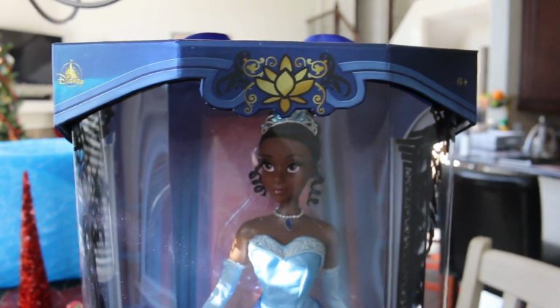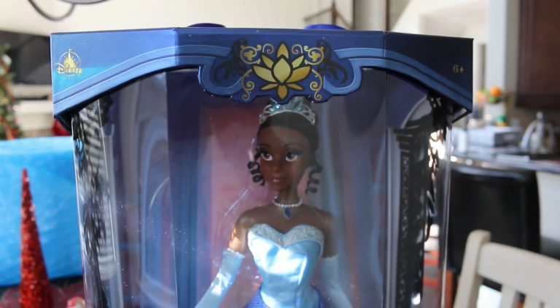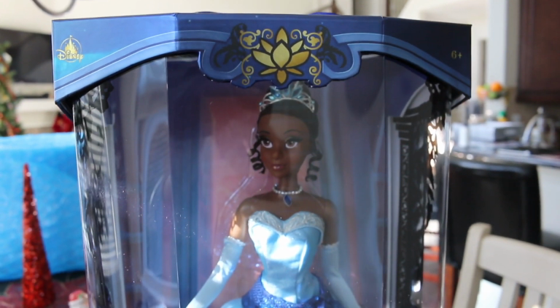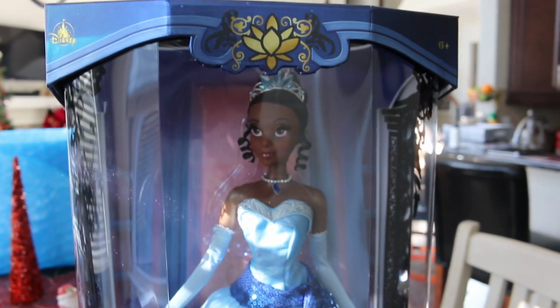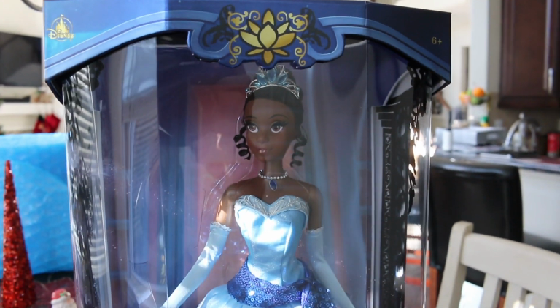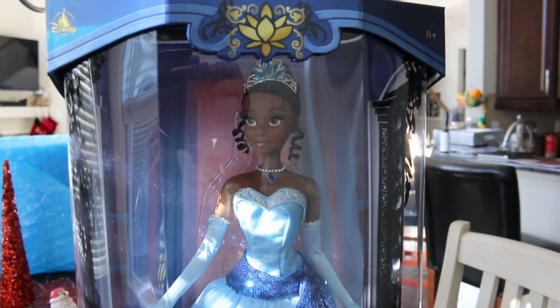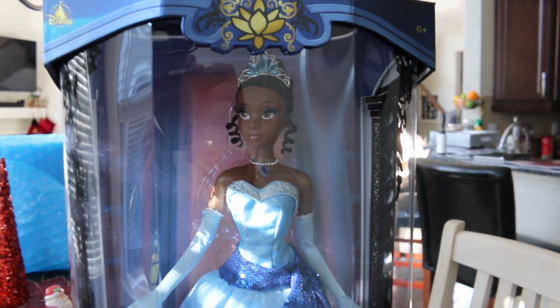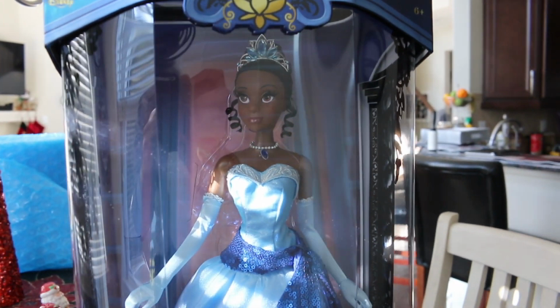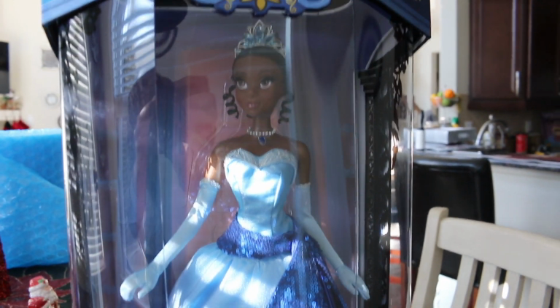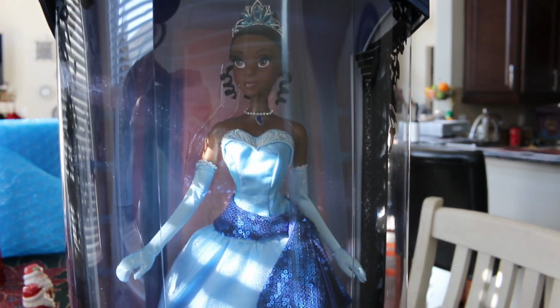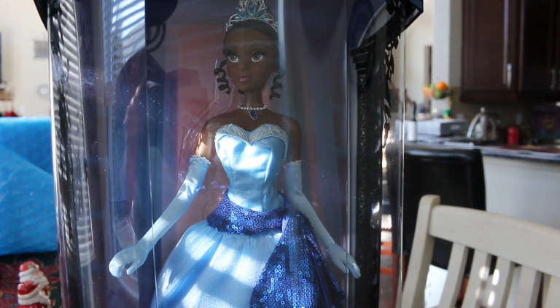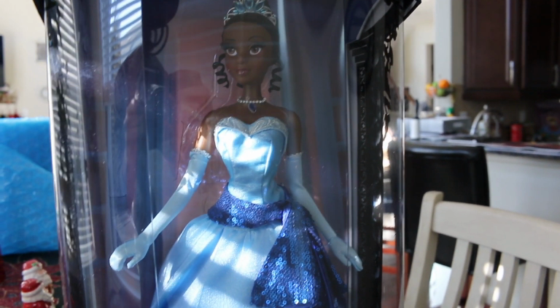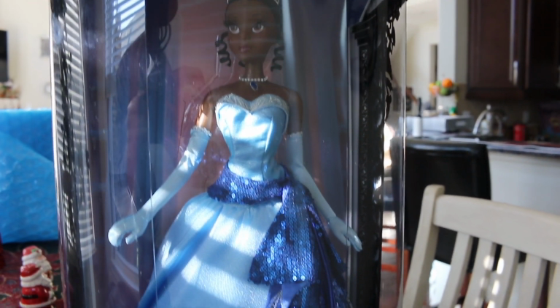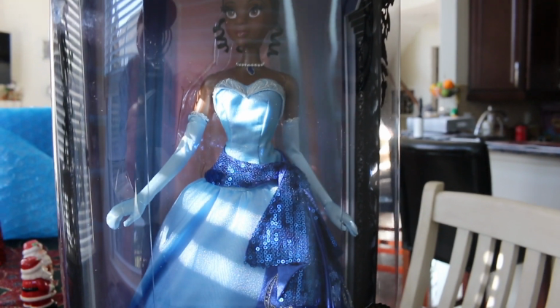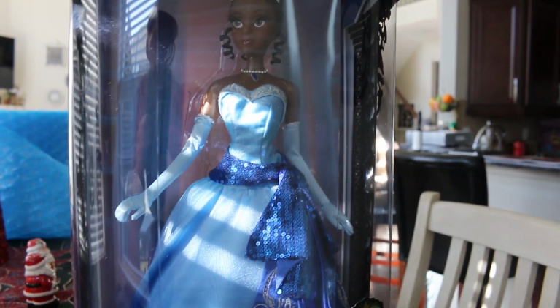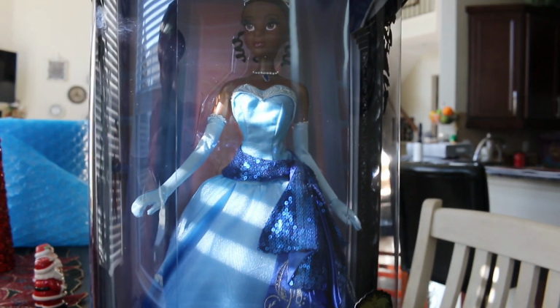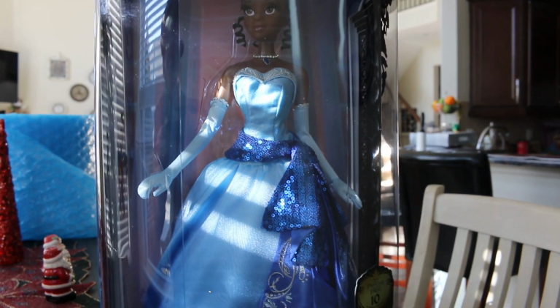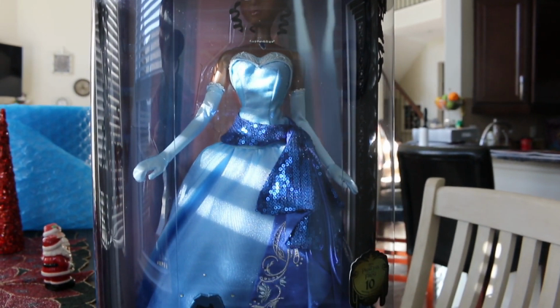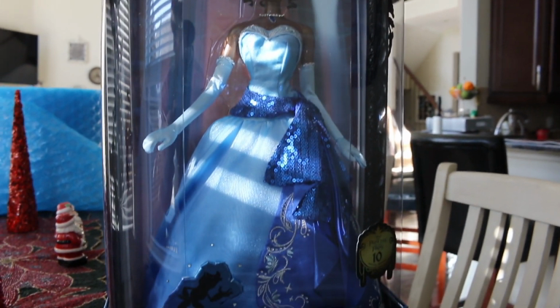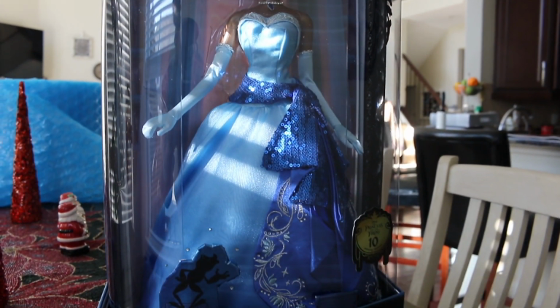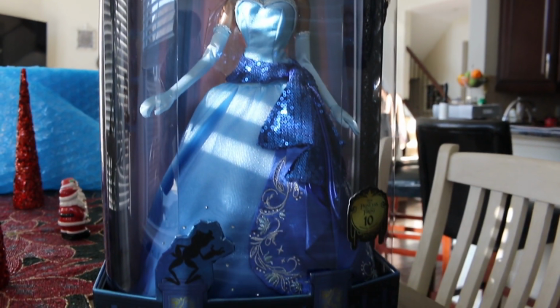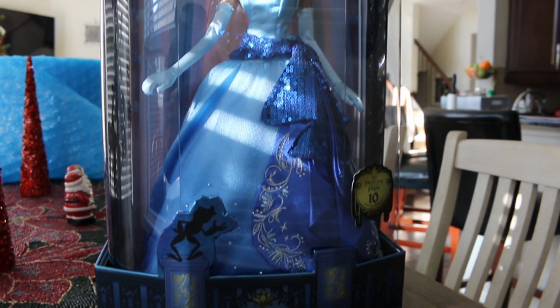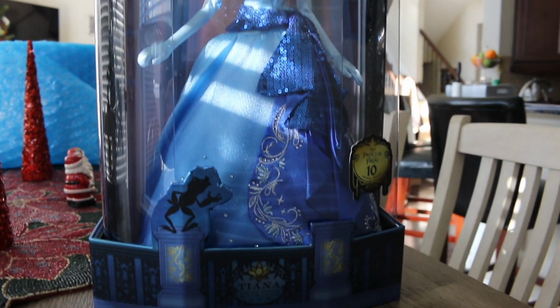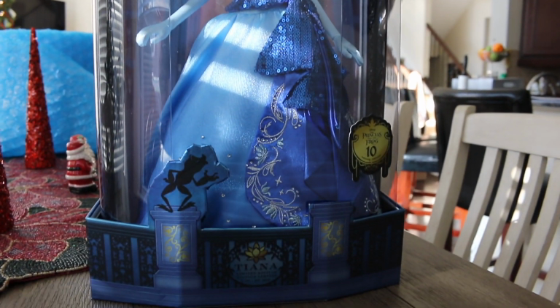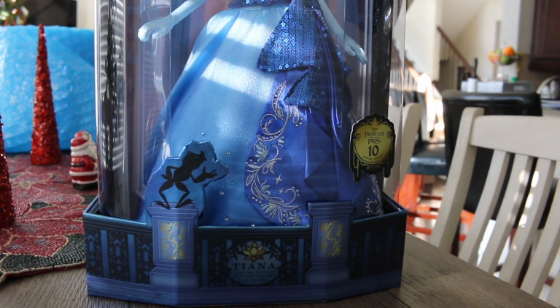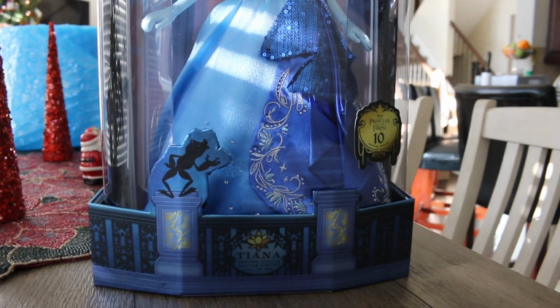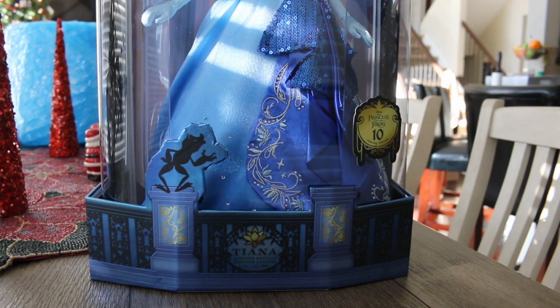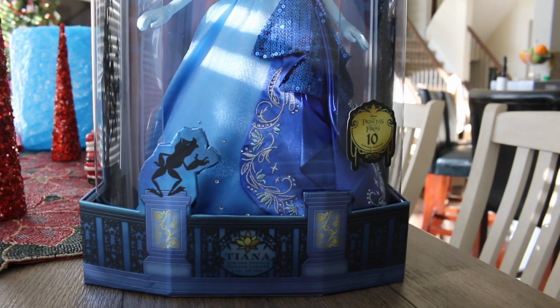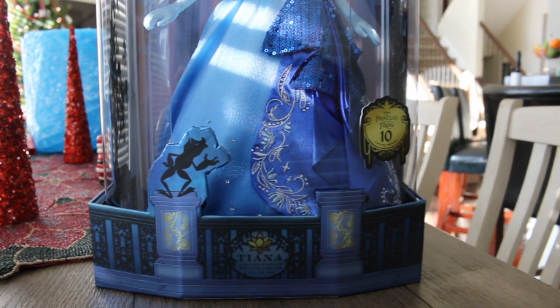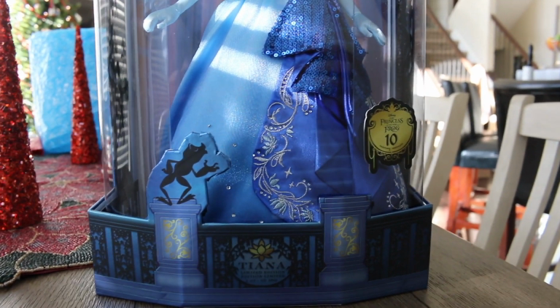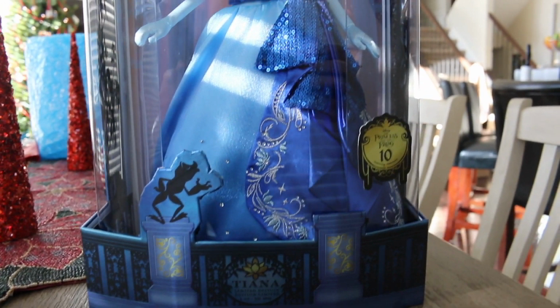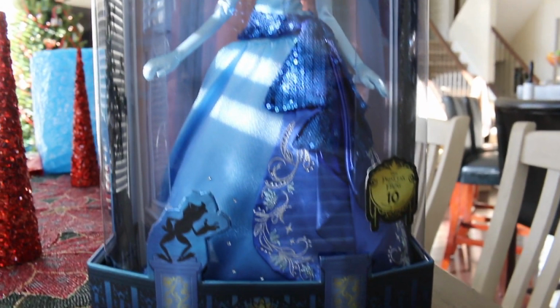Today we're going to be taking a quick look at Disney Store's brand new limited edition doll Tiana. This is the second Tiana doll they've ever done and I unfortunately missed the first one, so this is my first Tiana doll but the second one that Disney Store has actually created.